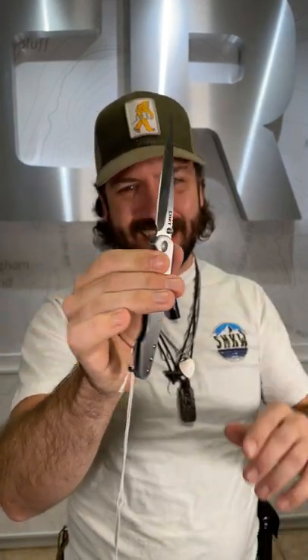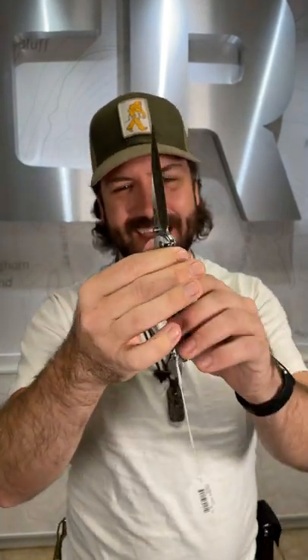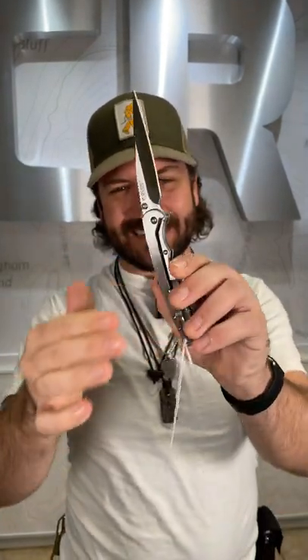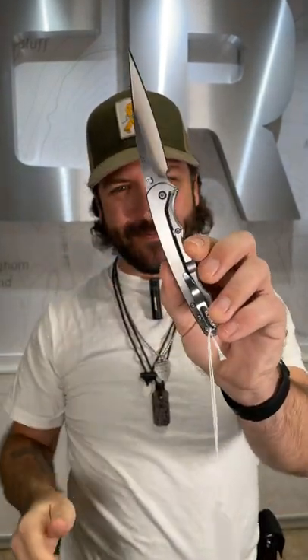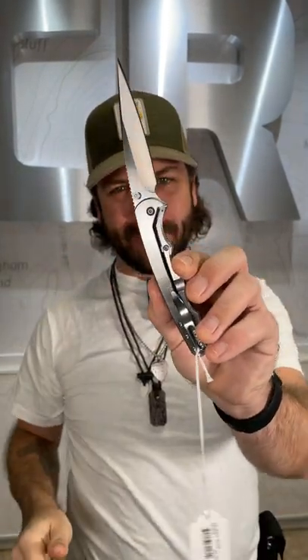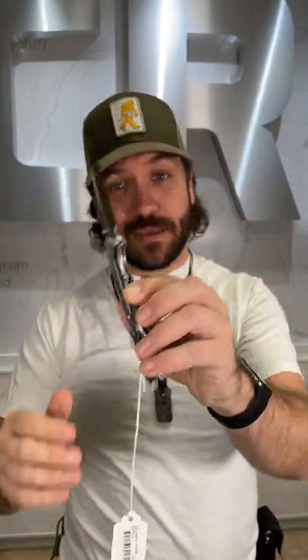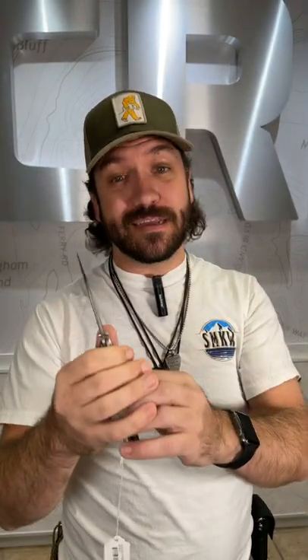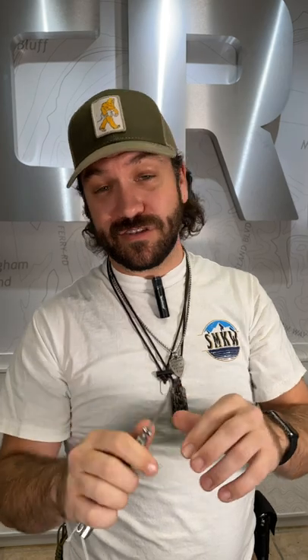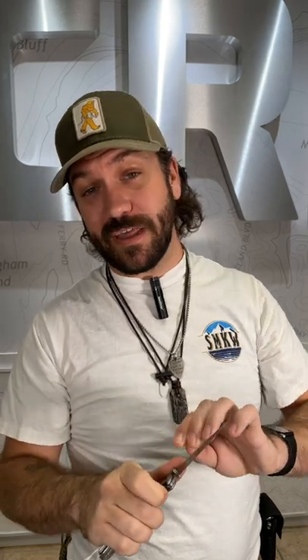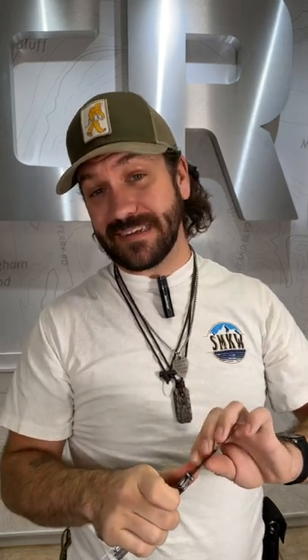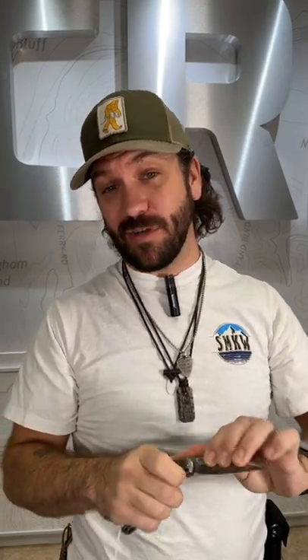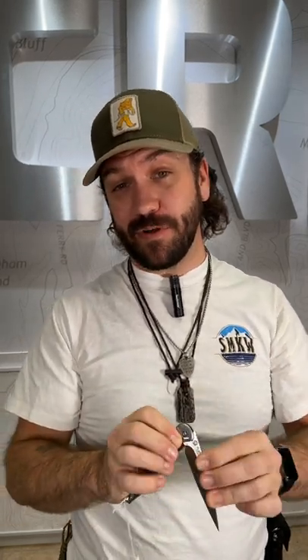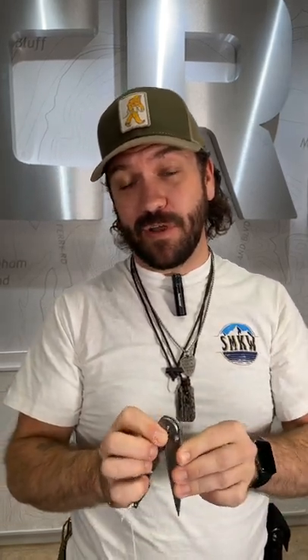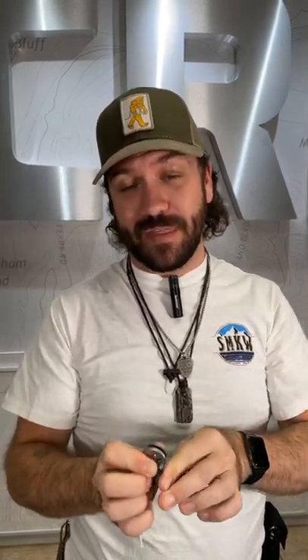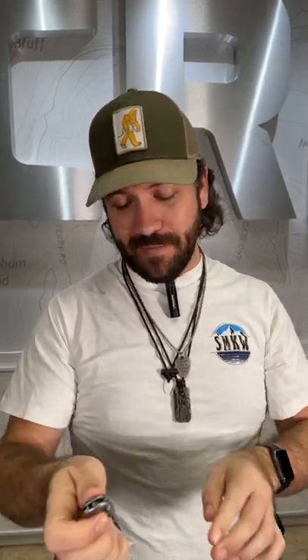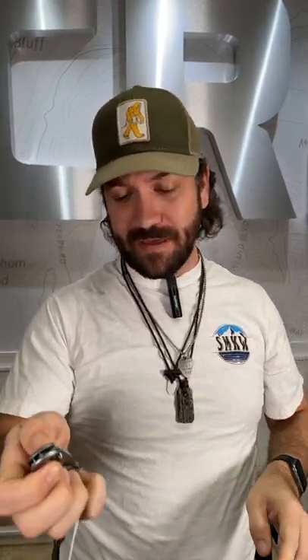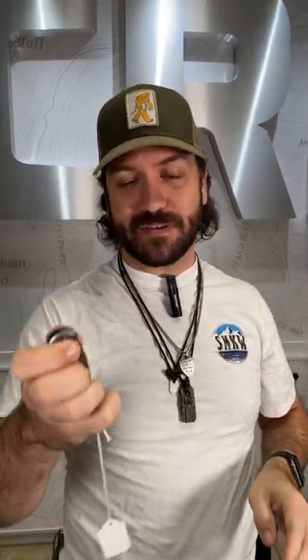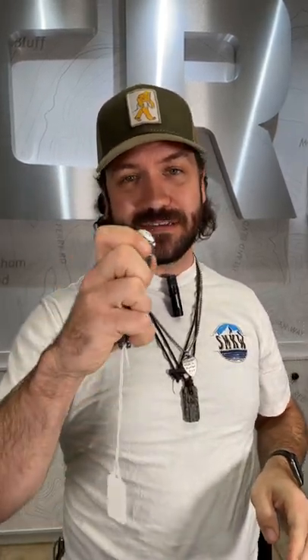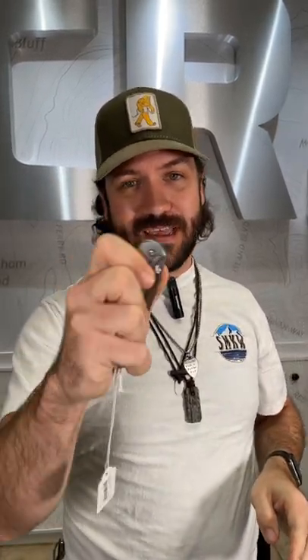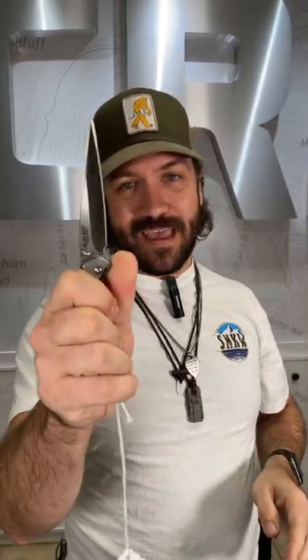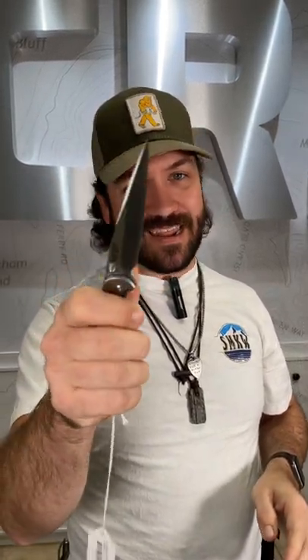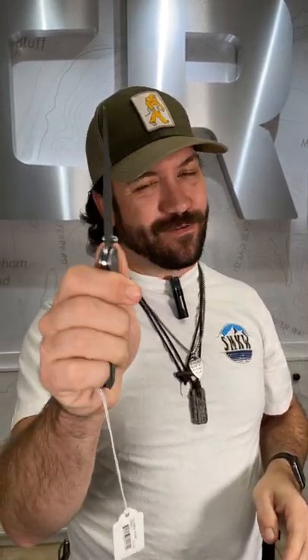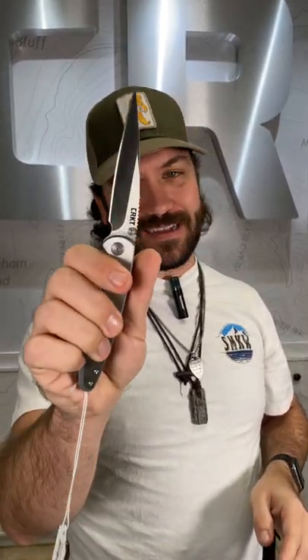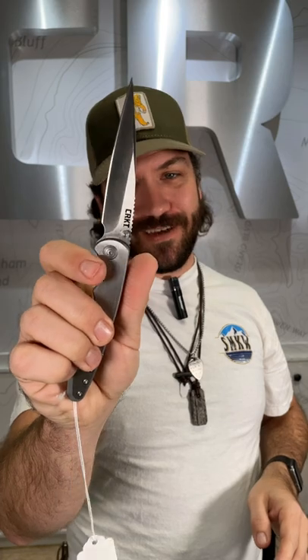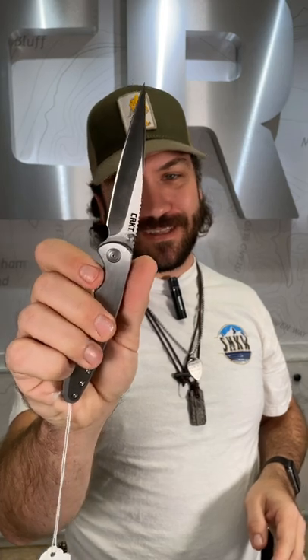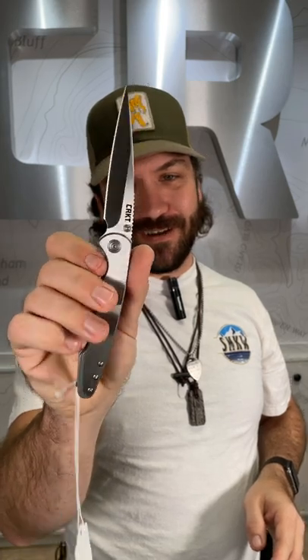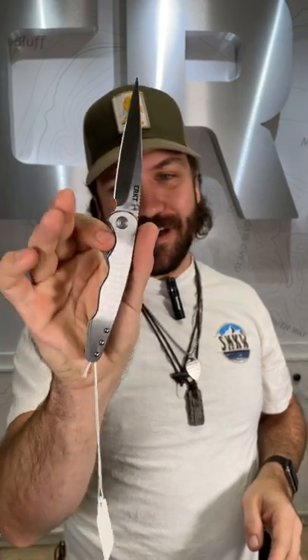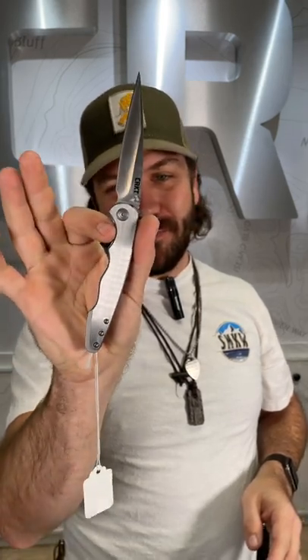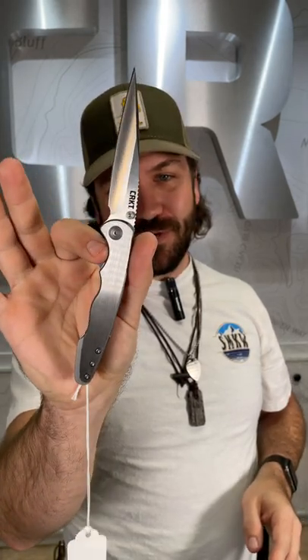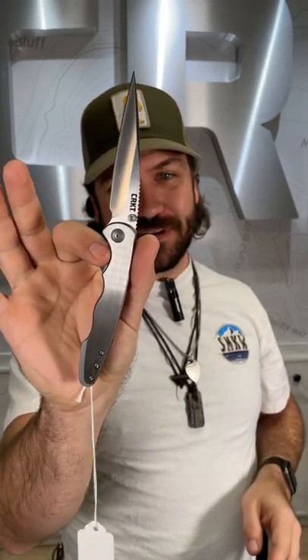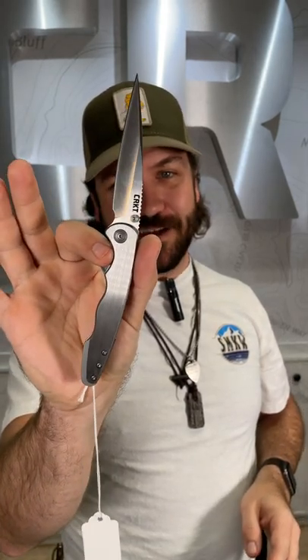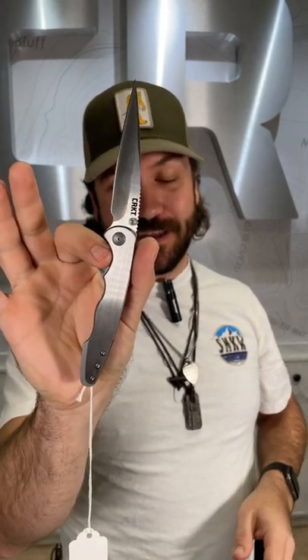That is a frame lock. It's also an assisted opener with ambi thumb studs, and it flies out right there. Beautiful design right there.